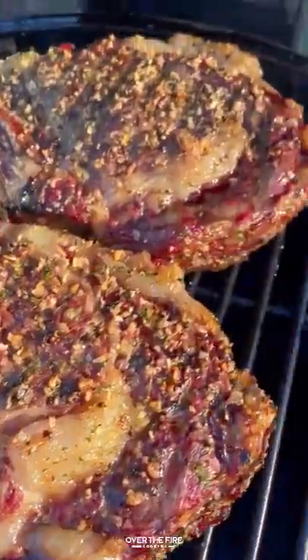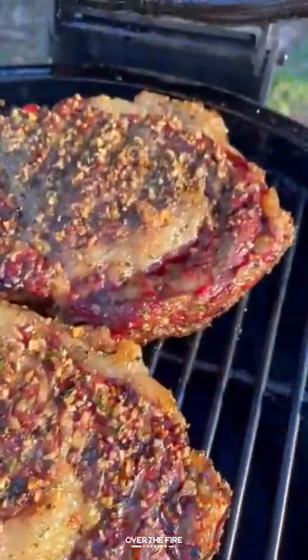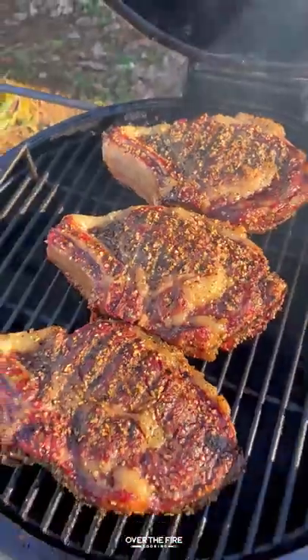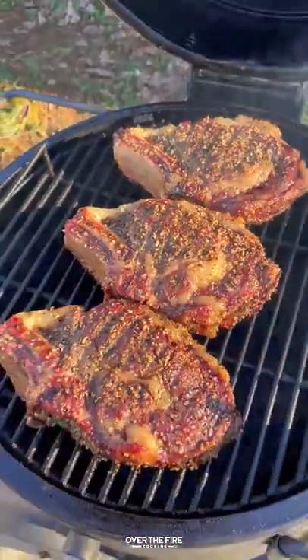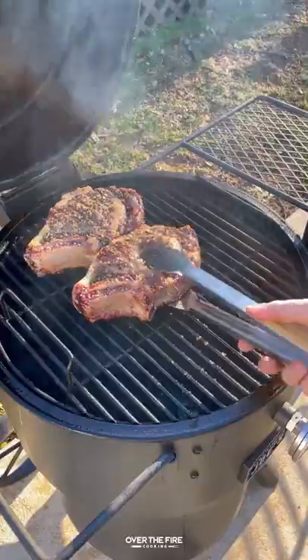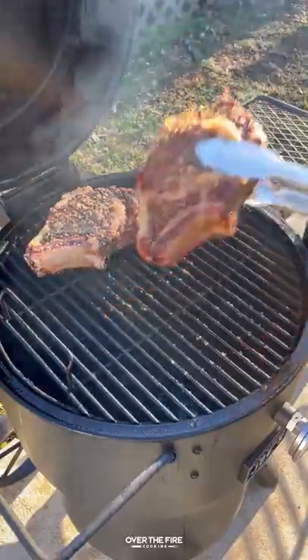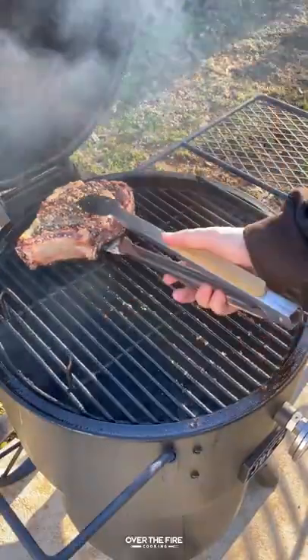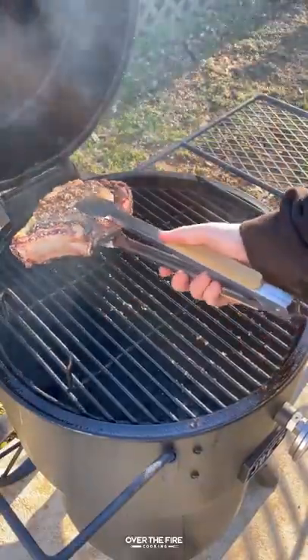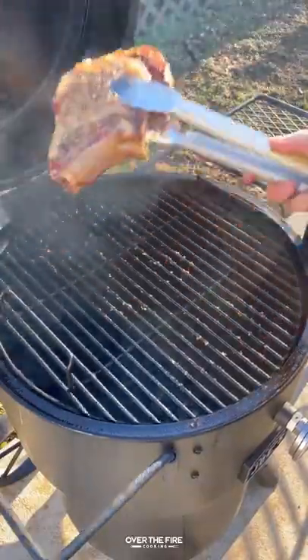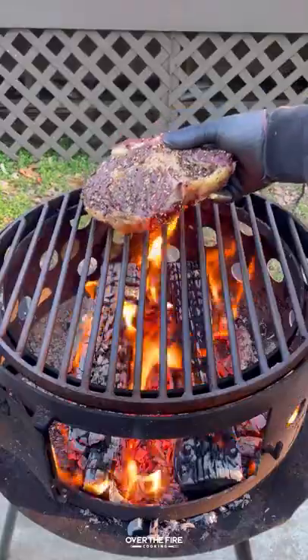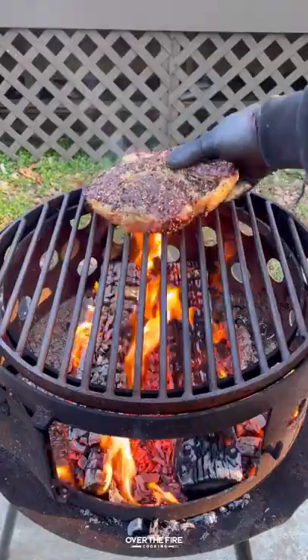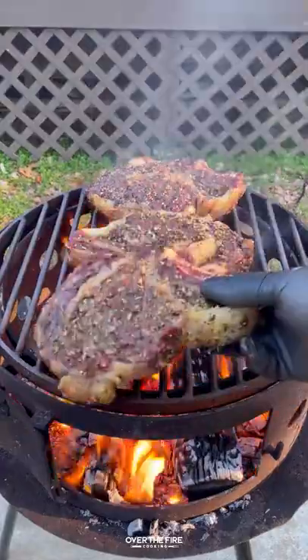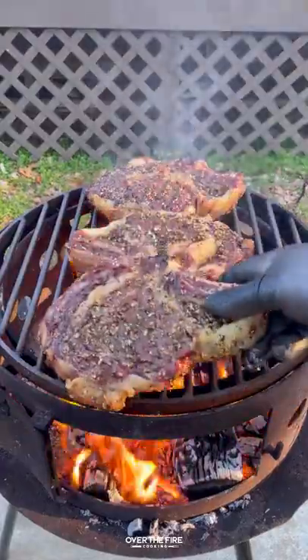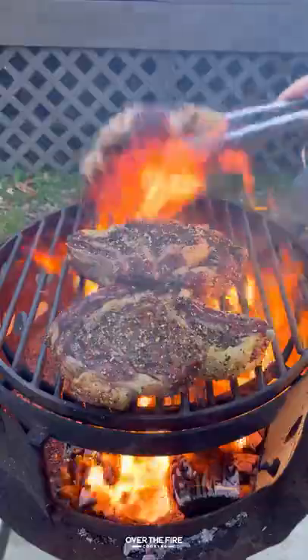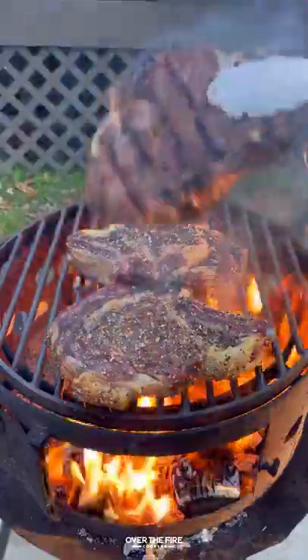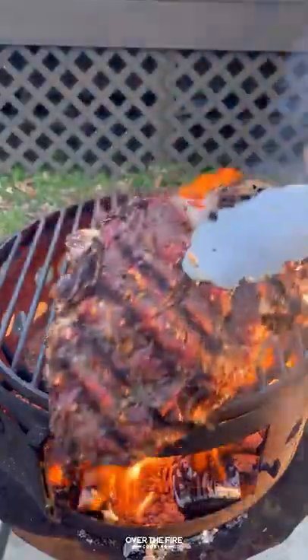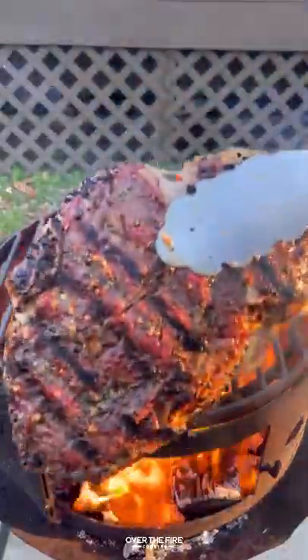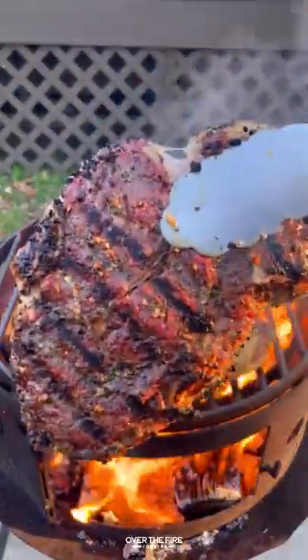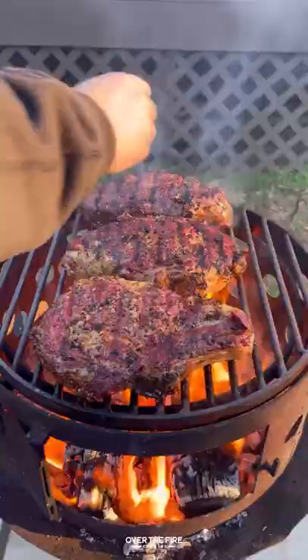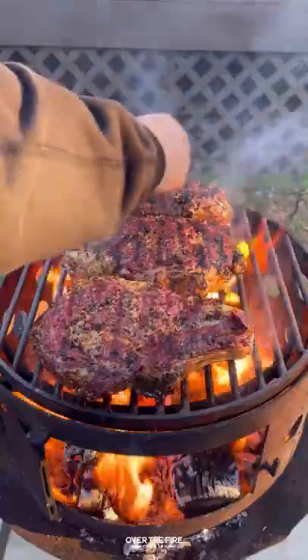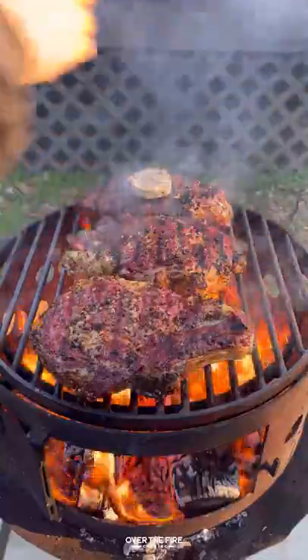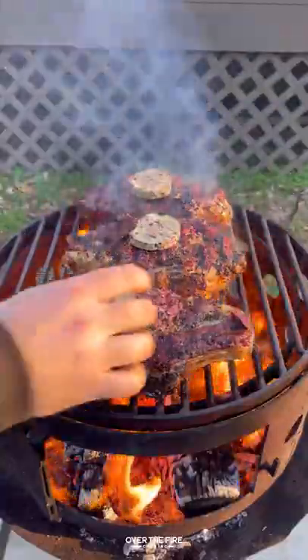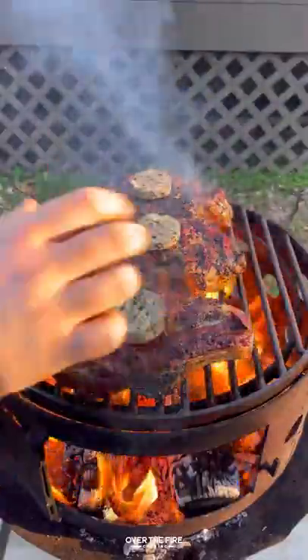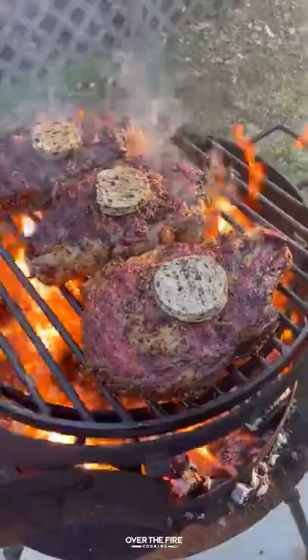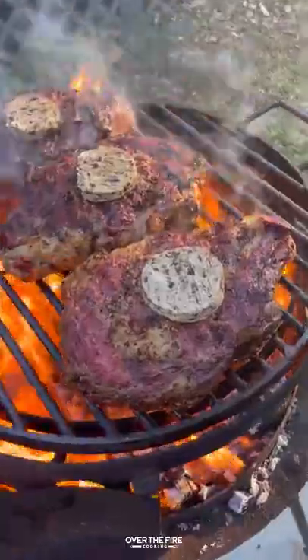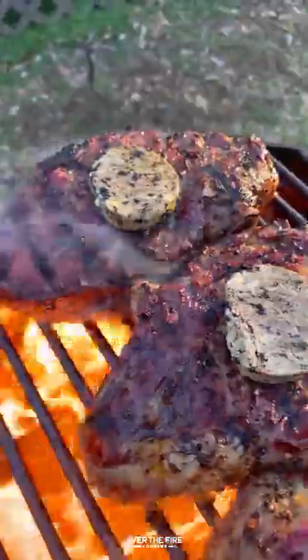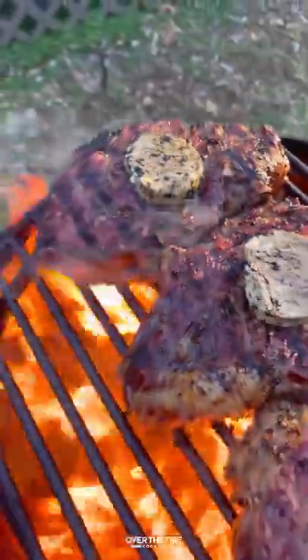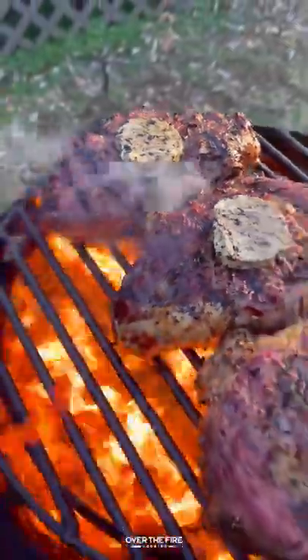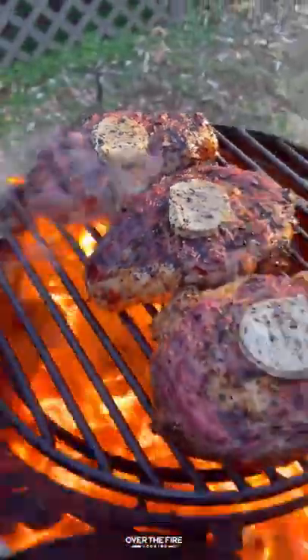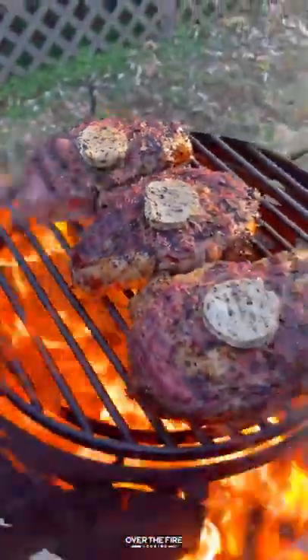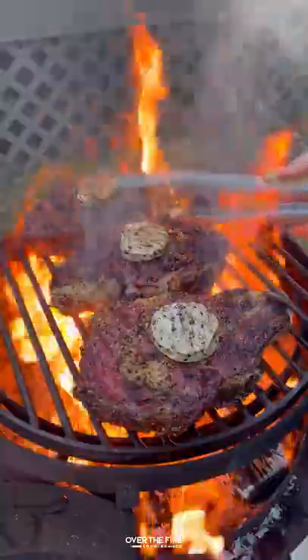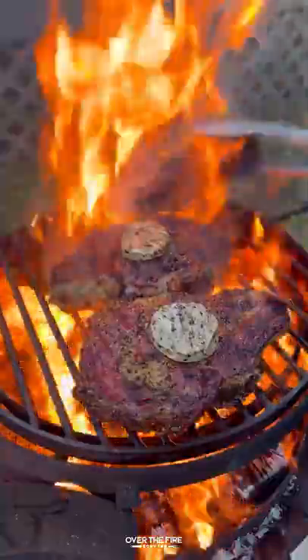Once they've hit that, I'm going to pull them off and let them rest for about 10 to 15 minutes, heating up a high-heat grill. I'm going to sear these guys off for about a minute per side, topping them off with that black garlic butter.